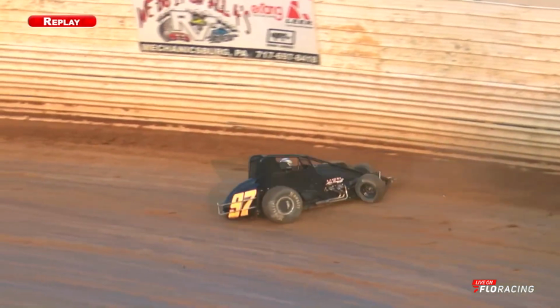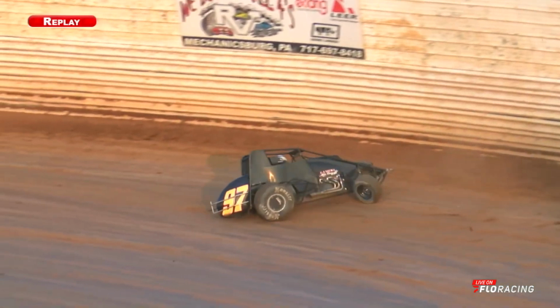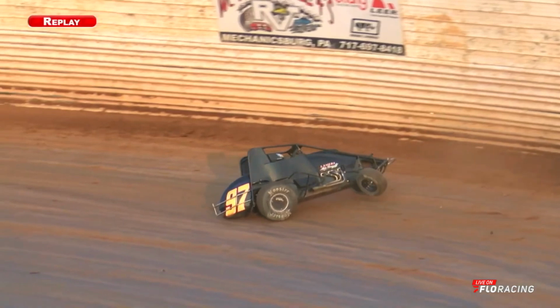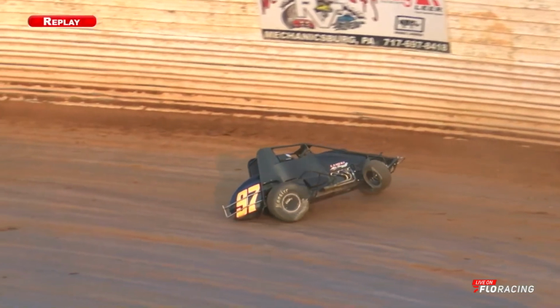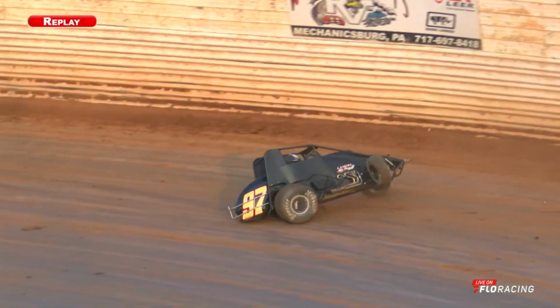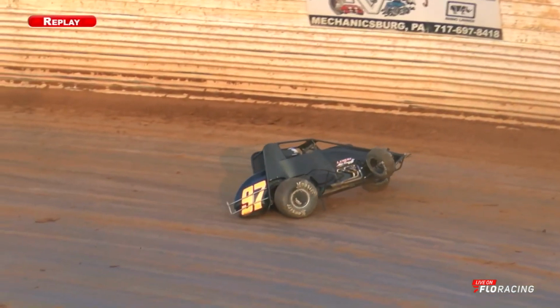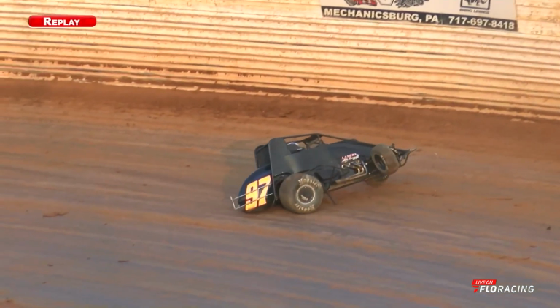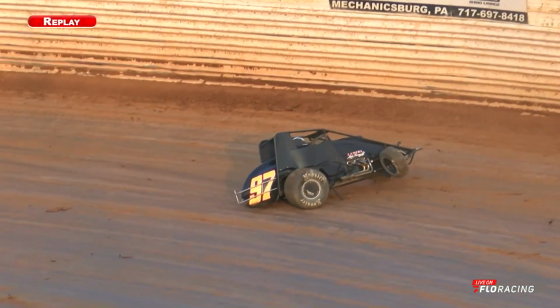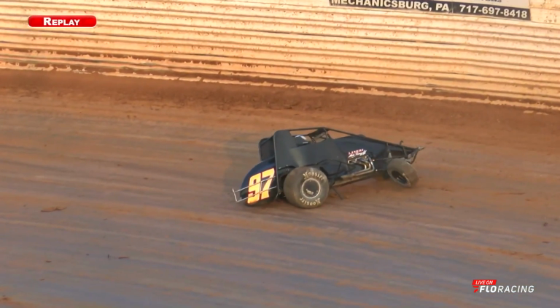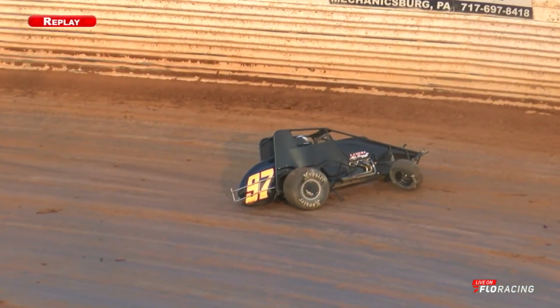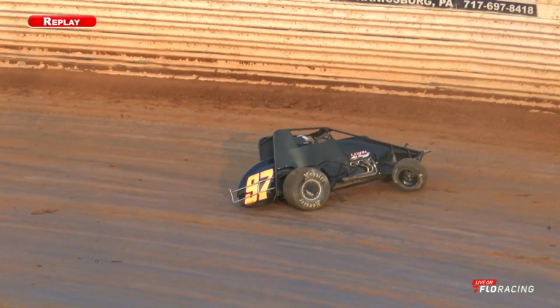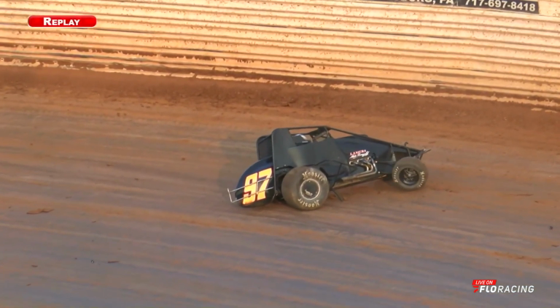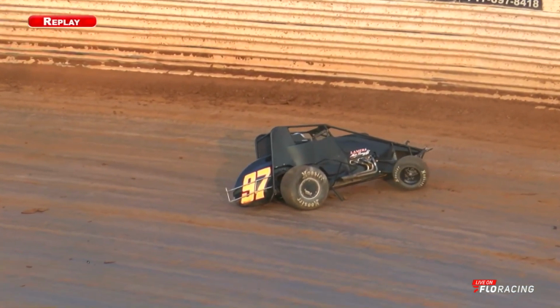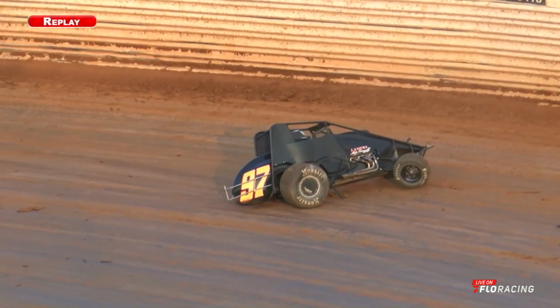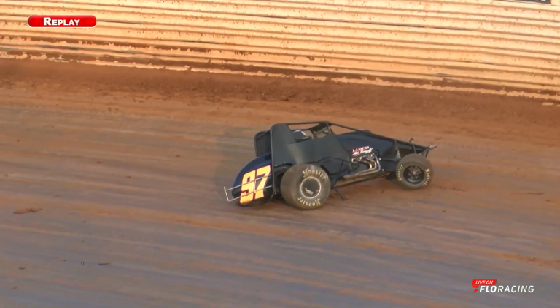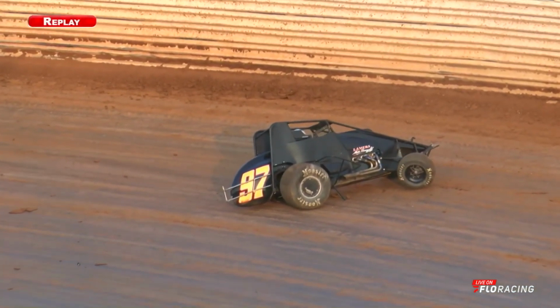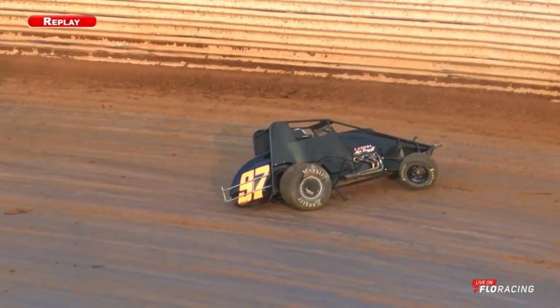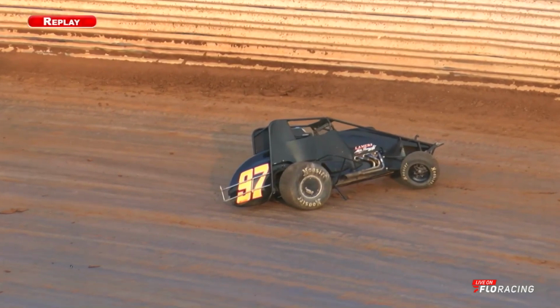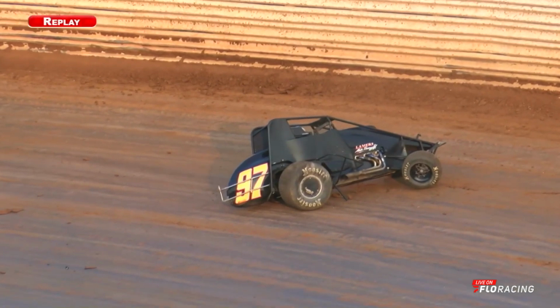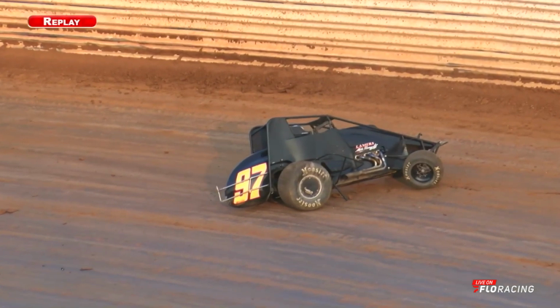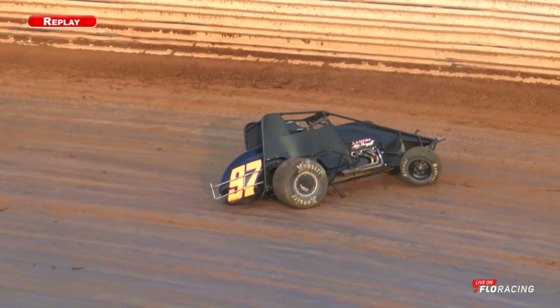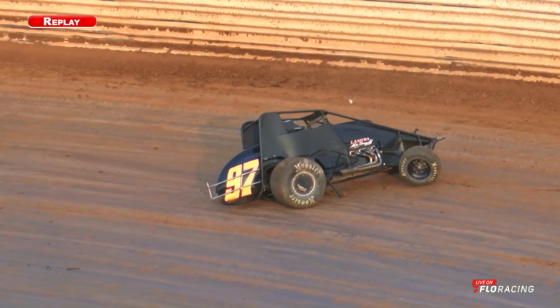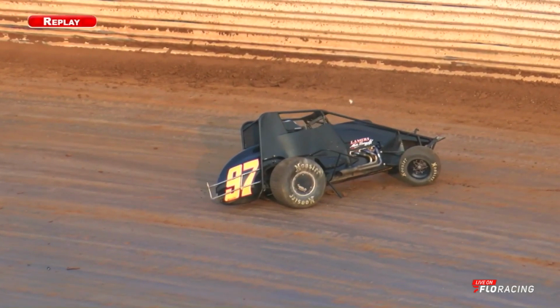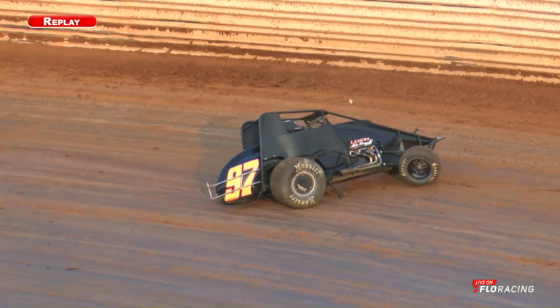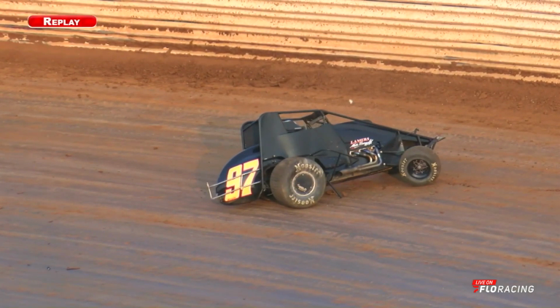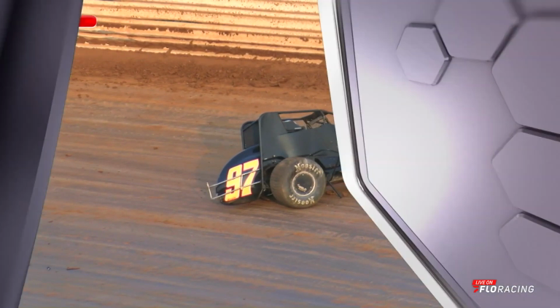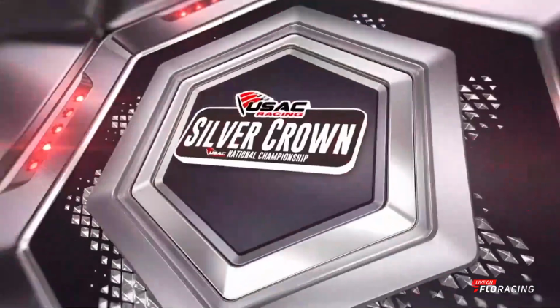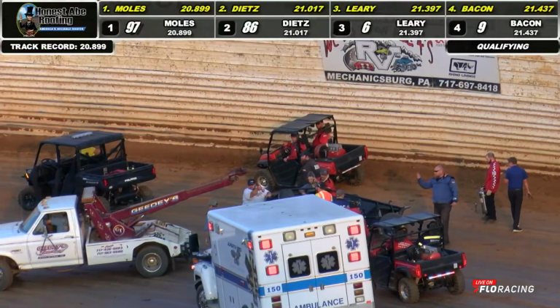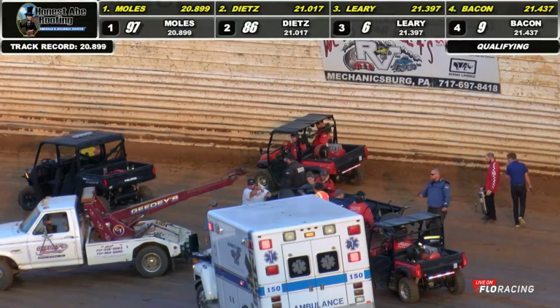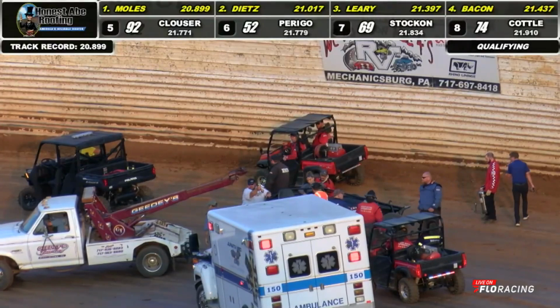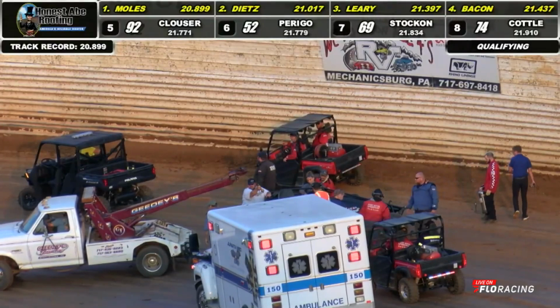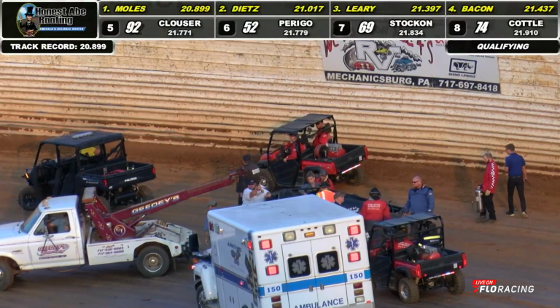That's the worst kind of hit down there in the corner. He had it locked up. You can see the skid marks out across the racetrack getting into turn number one, and he sat there and watched that wall keep looming large, to say the least.